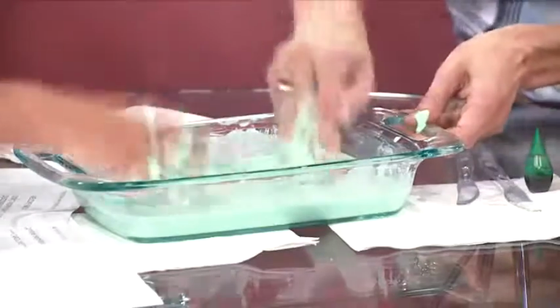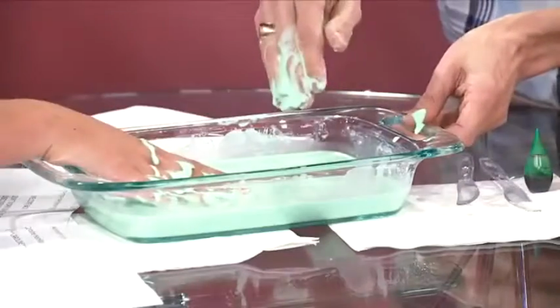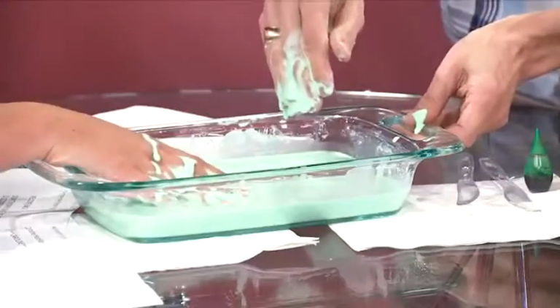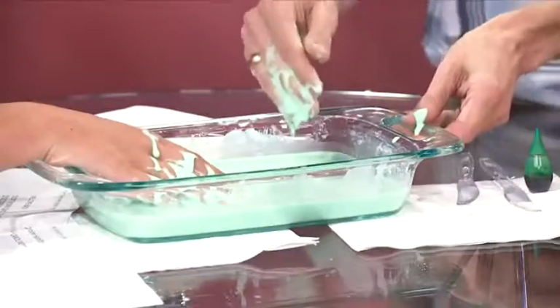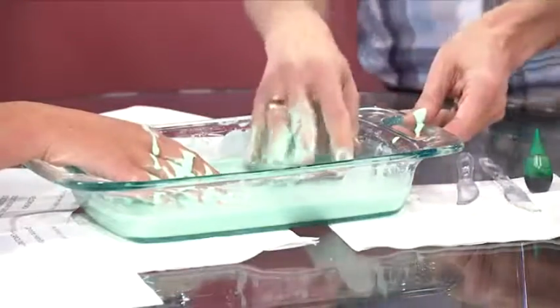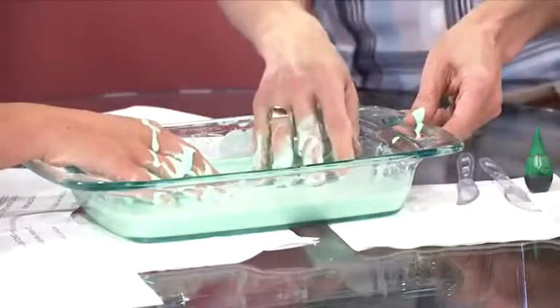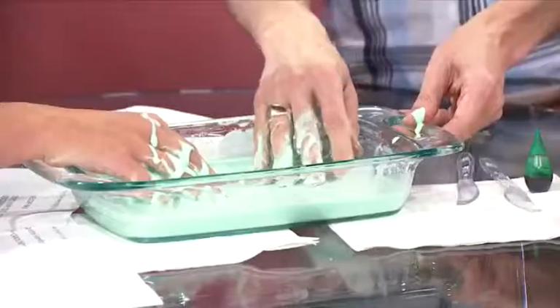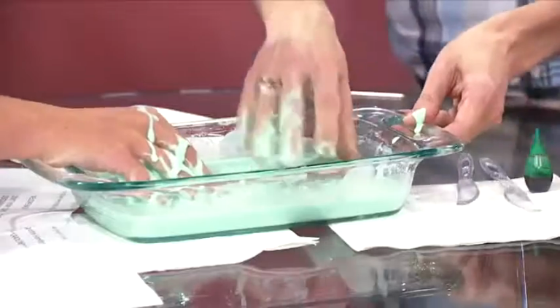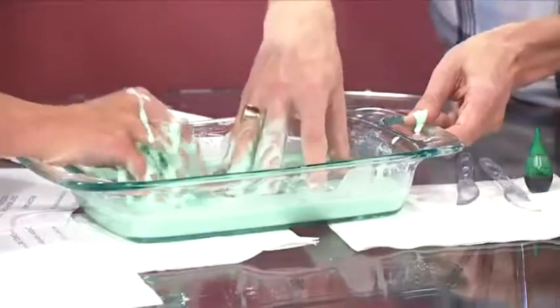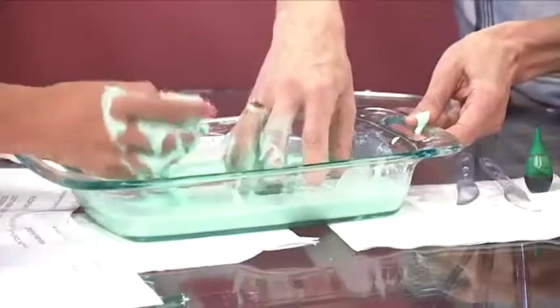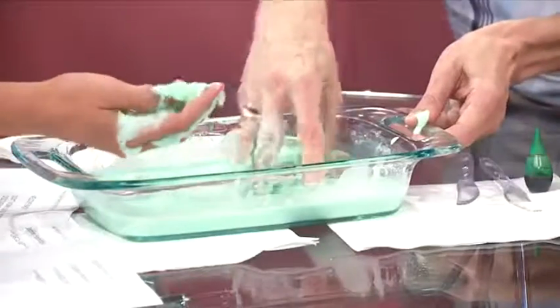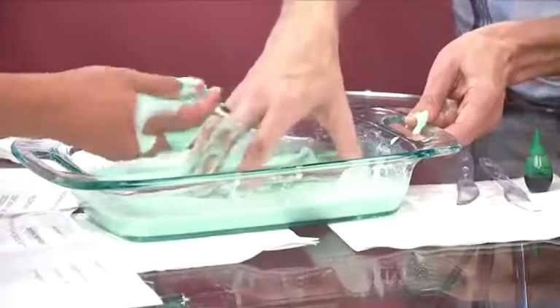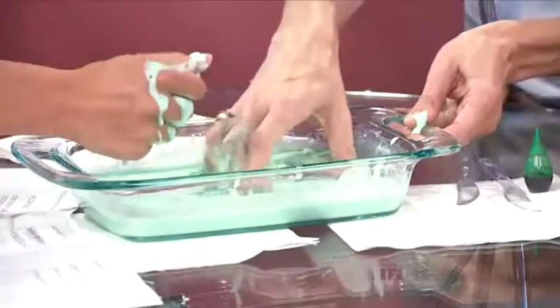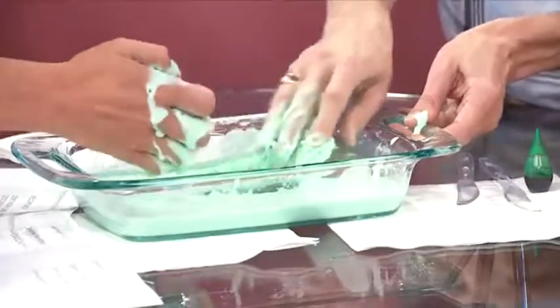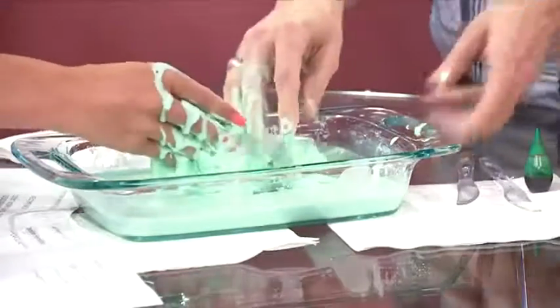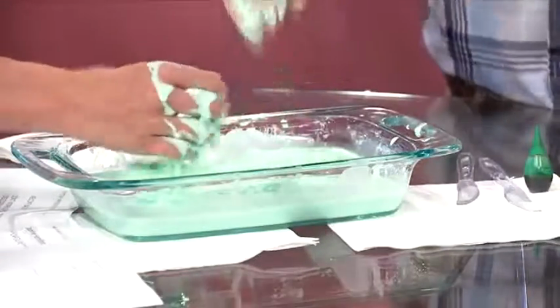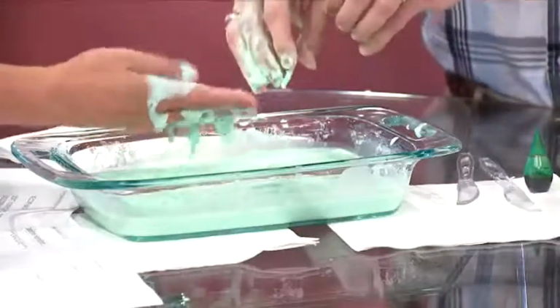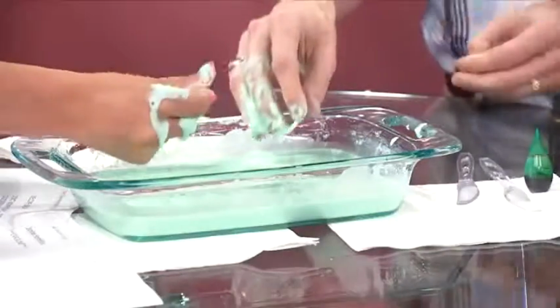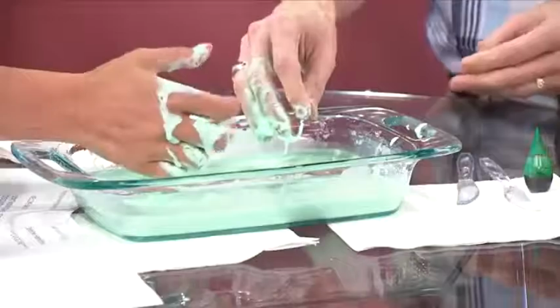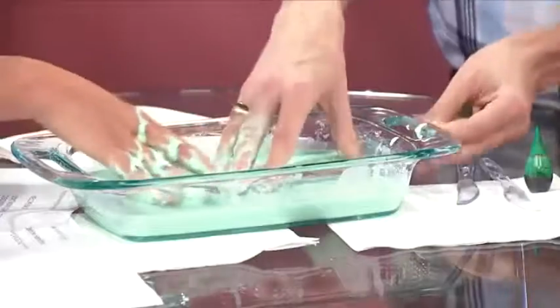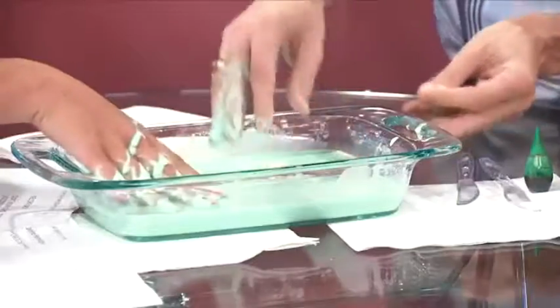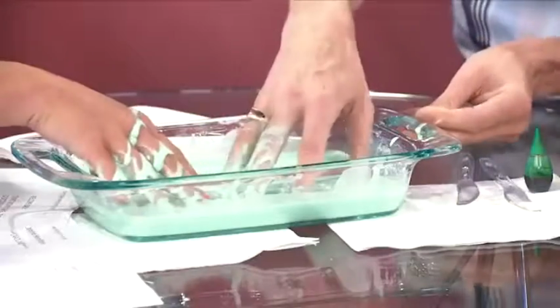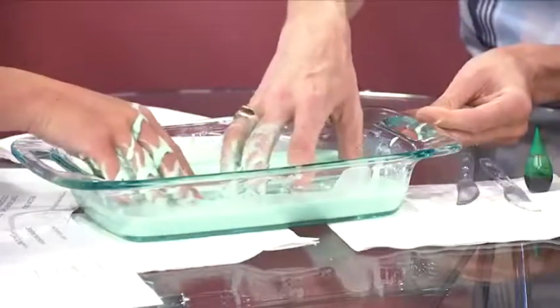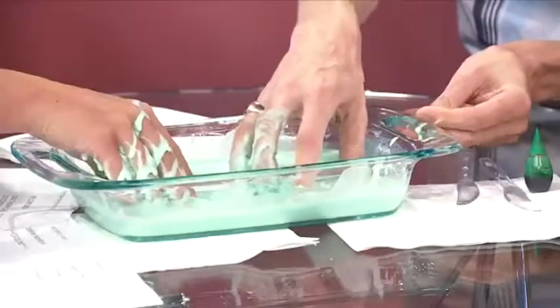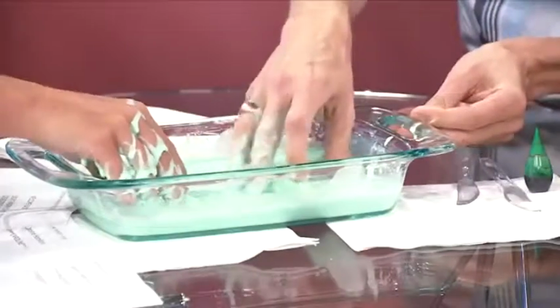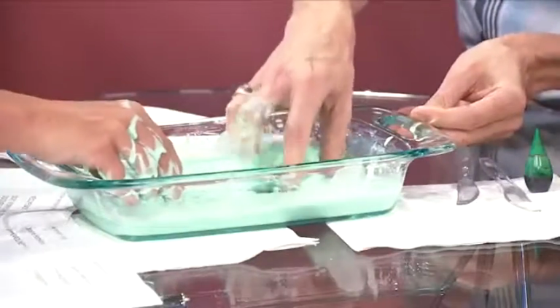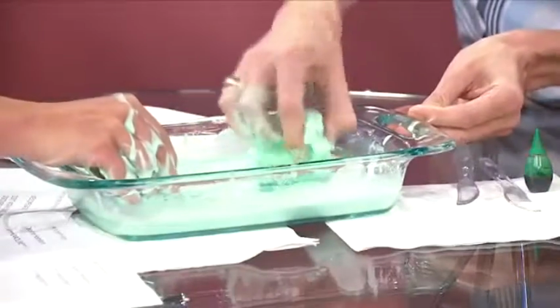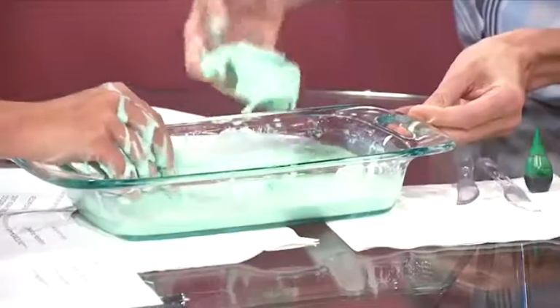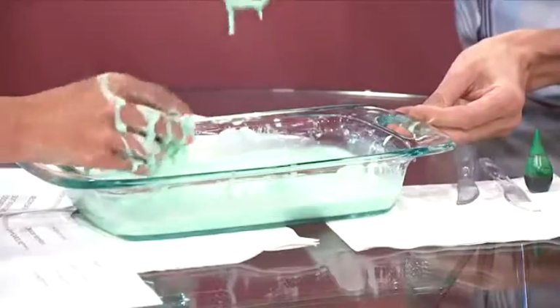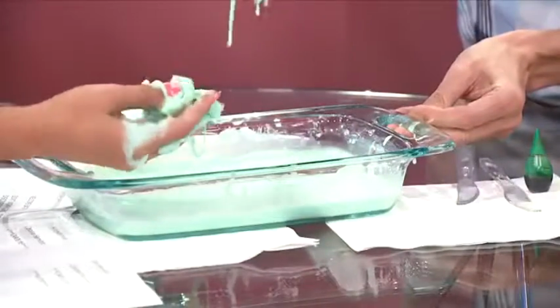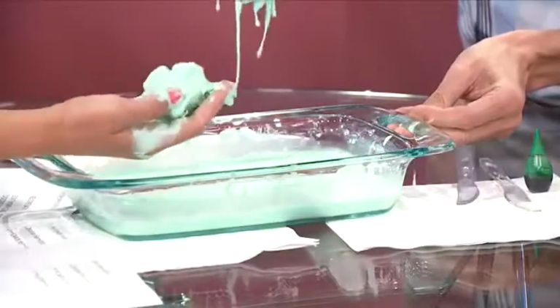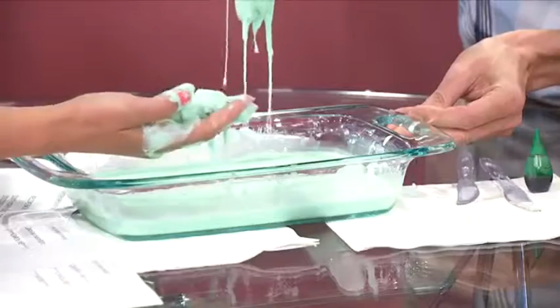It doesn't splash. This is fascinating. So if you play with it quickly and move around quickly and put it under pressure, it acts like a solid. Otherwise, if you move slowly, it acts just like a liquid and it'll just run like a liquid.